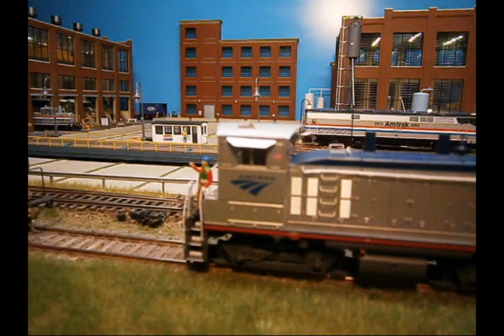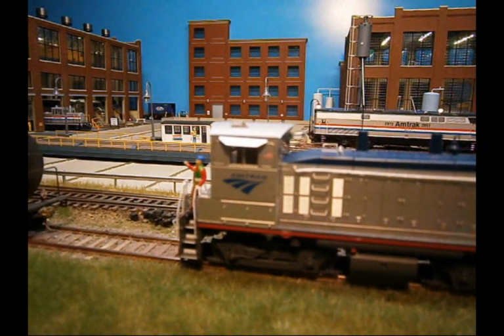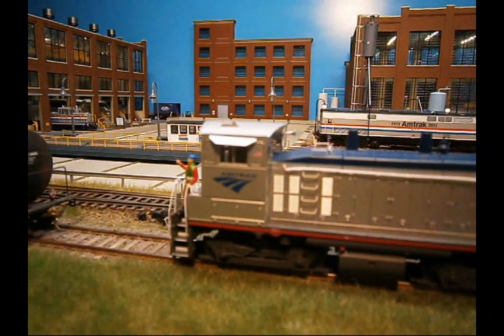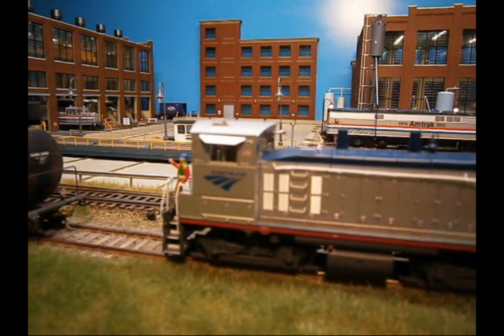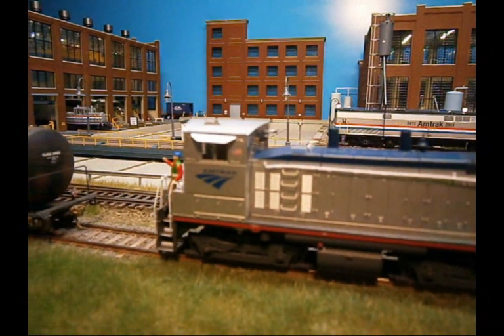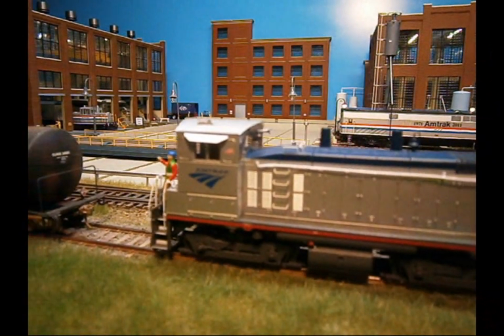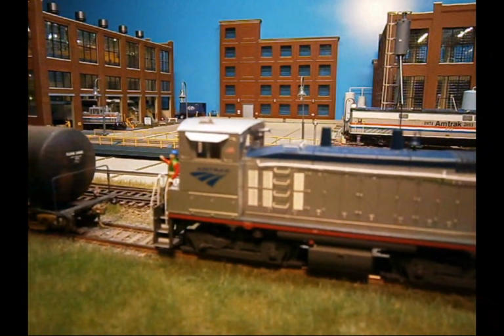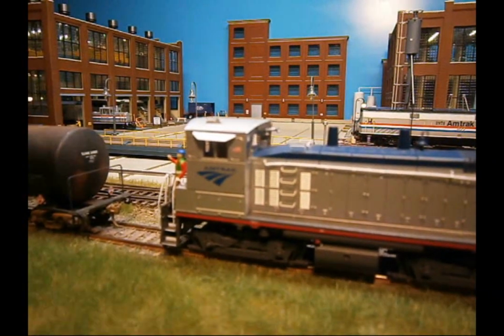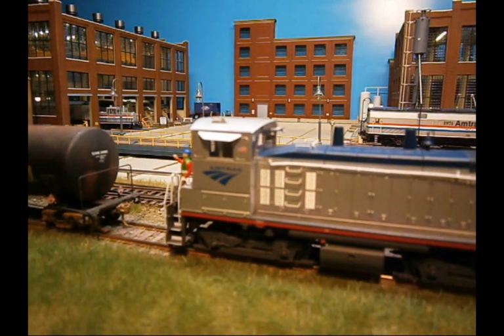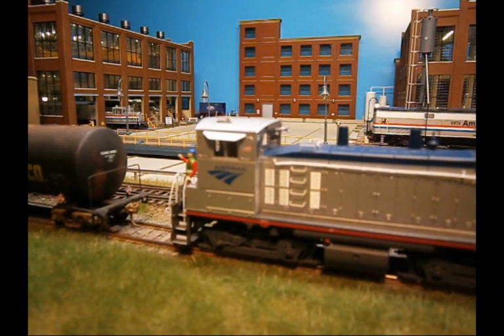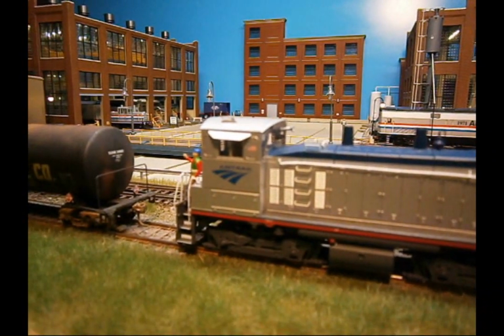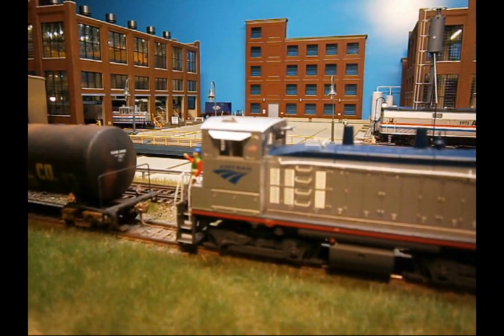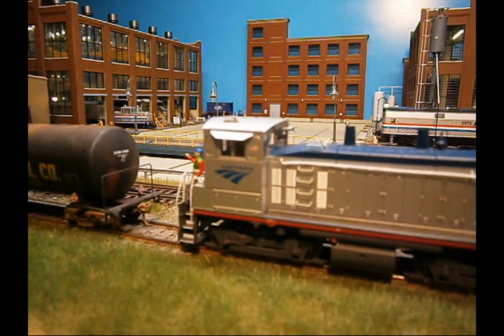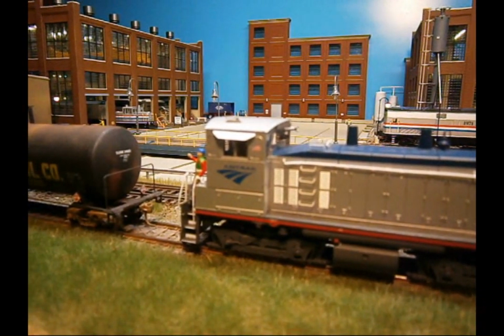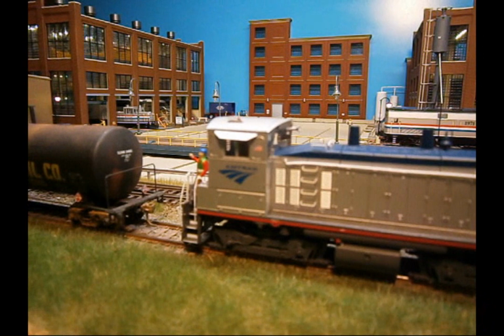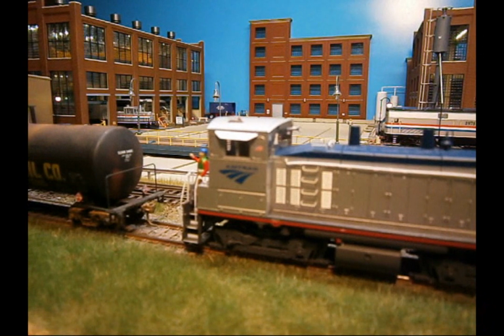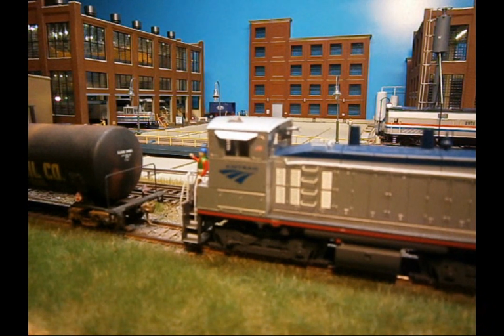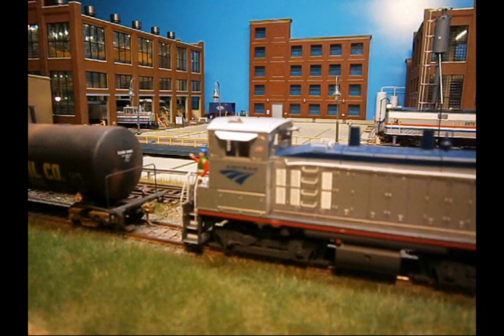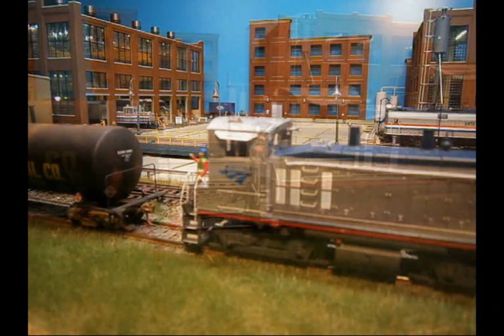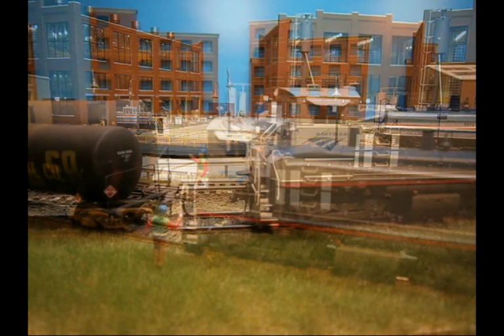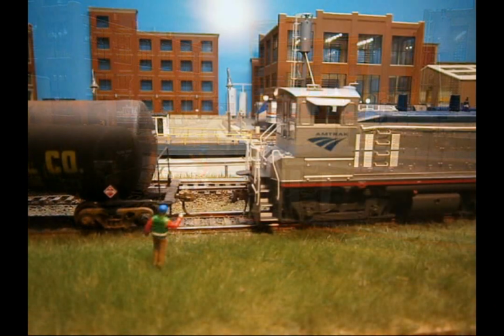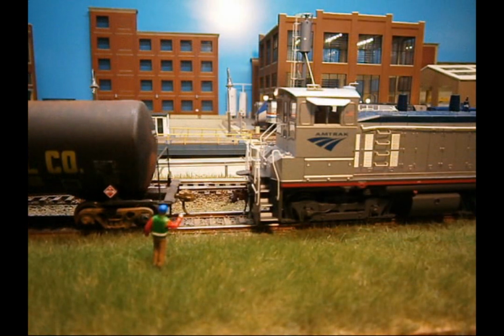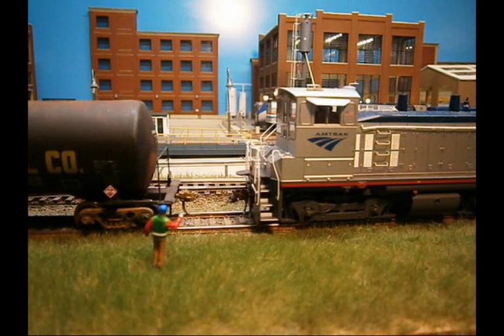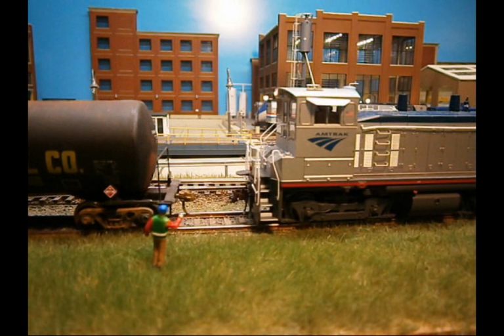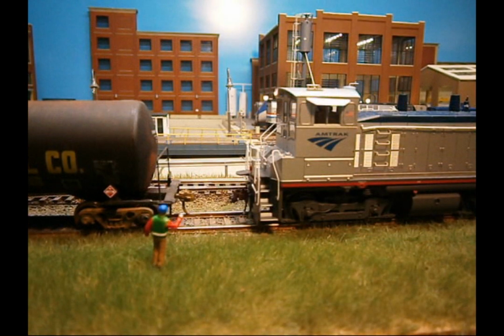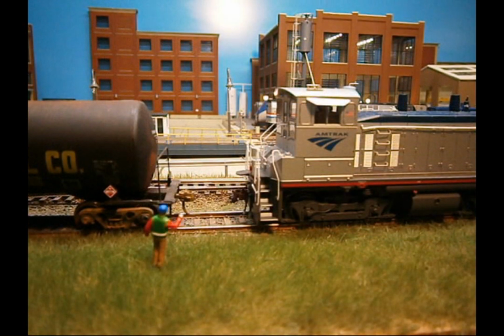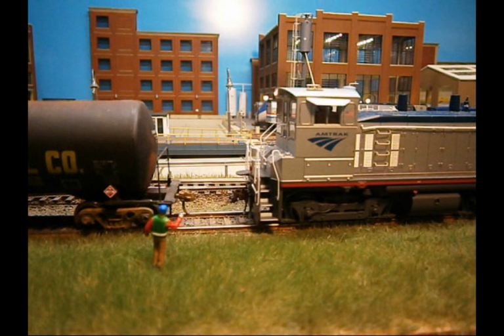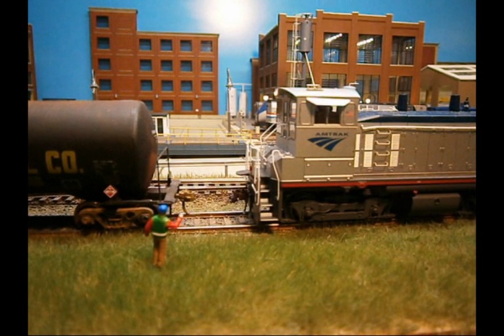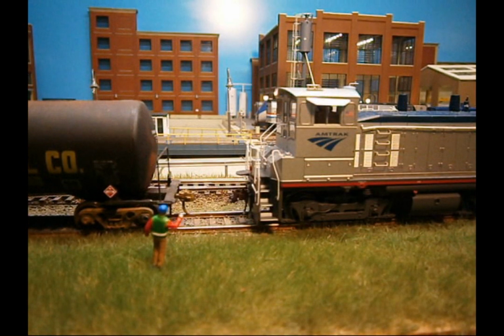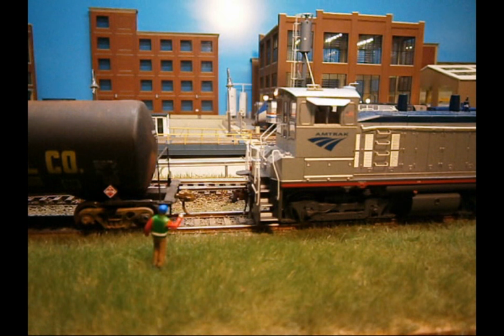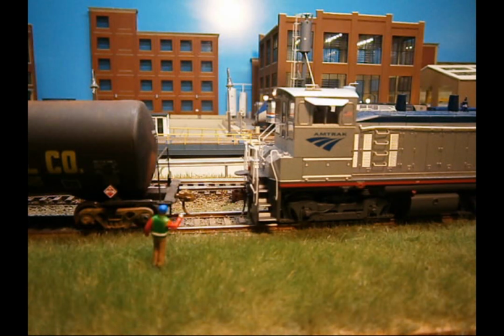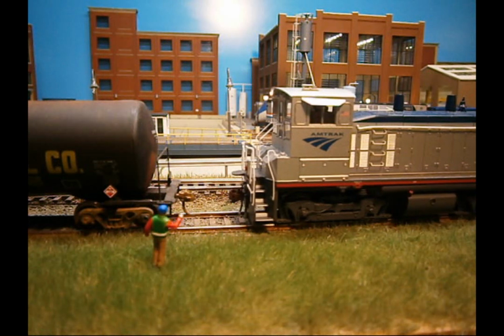CSX pulls the car so Amtrak conductor Dave can open the knuckle, then Dave signals the engineer to make the joint.